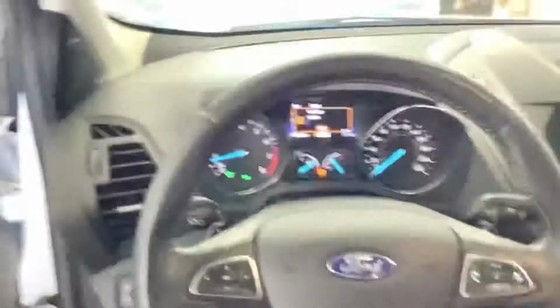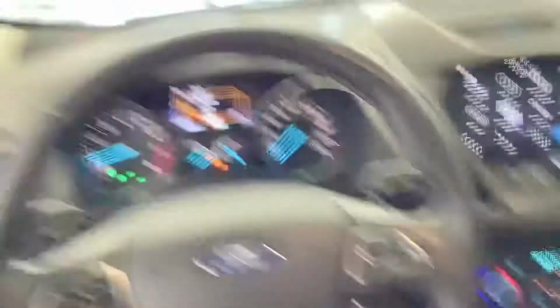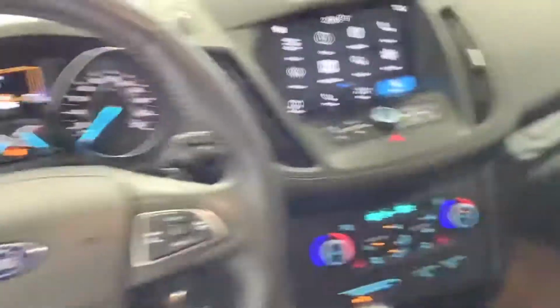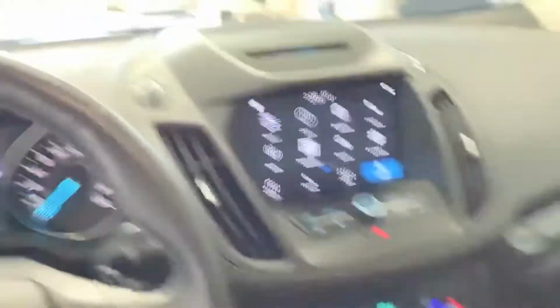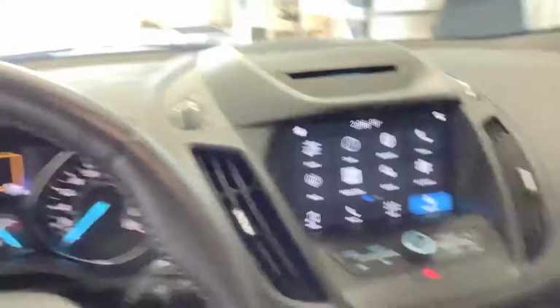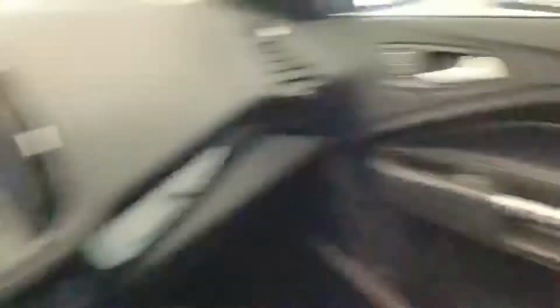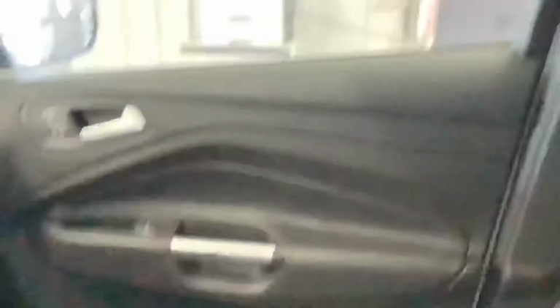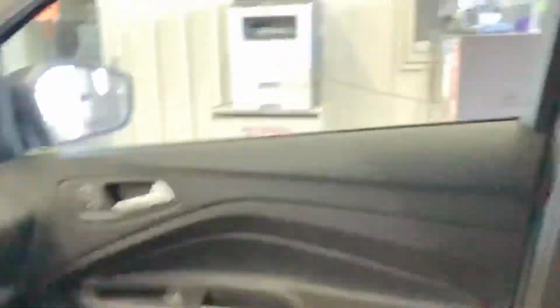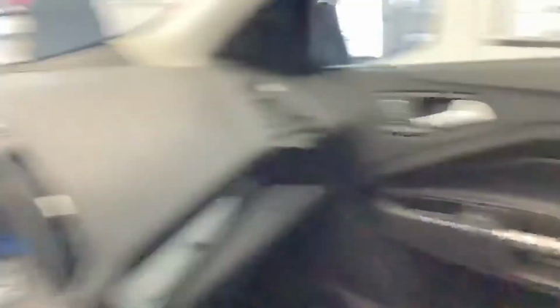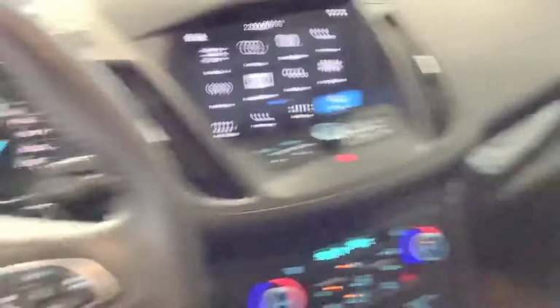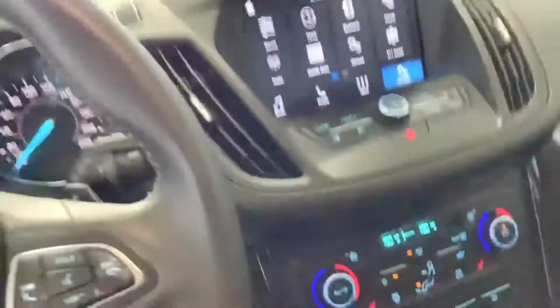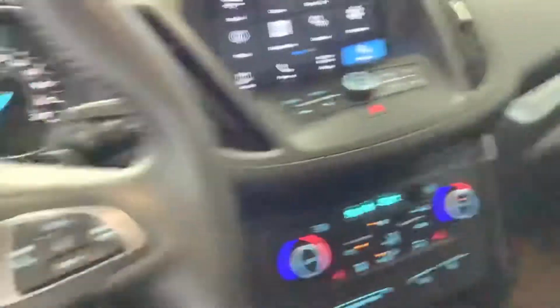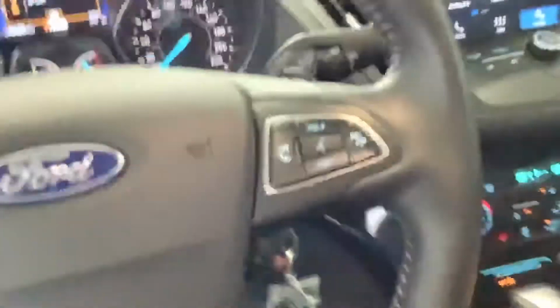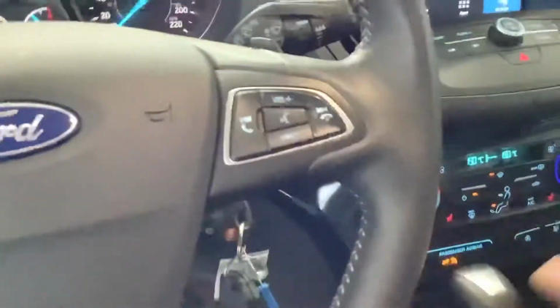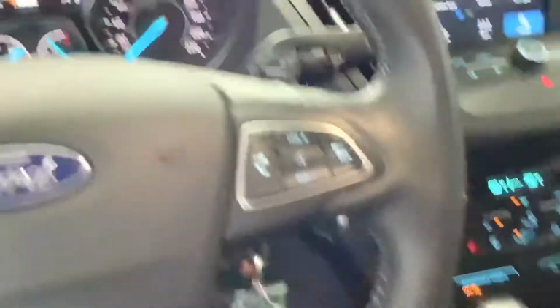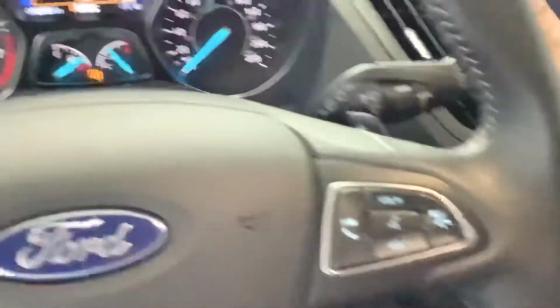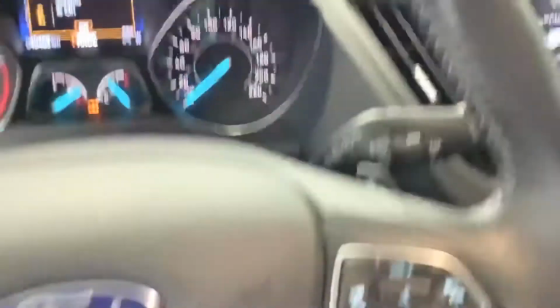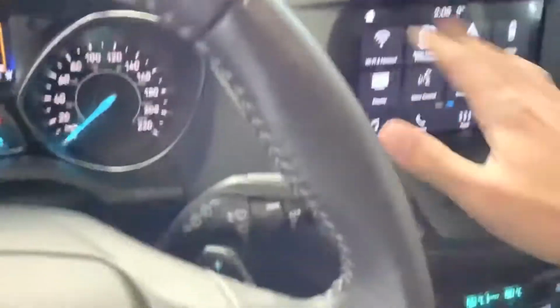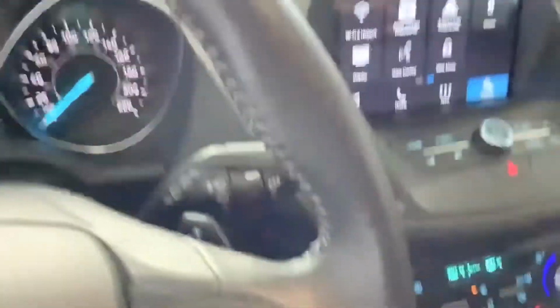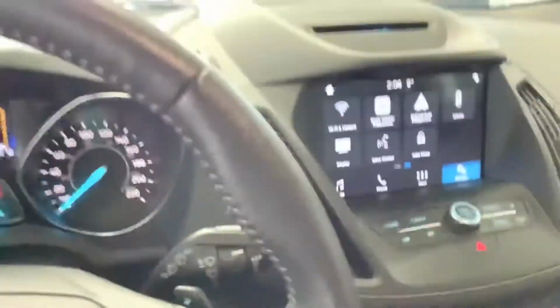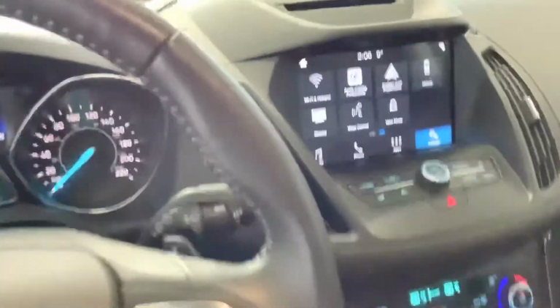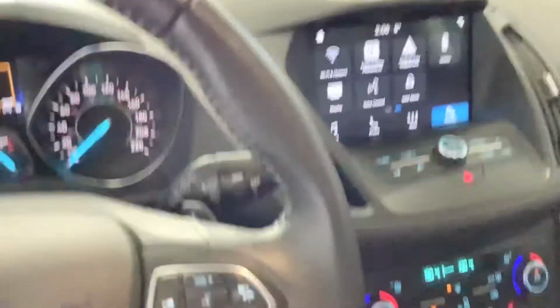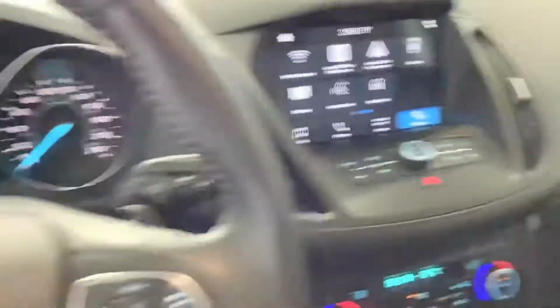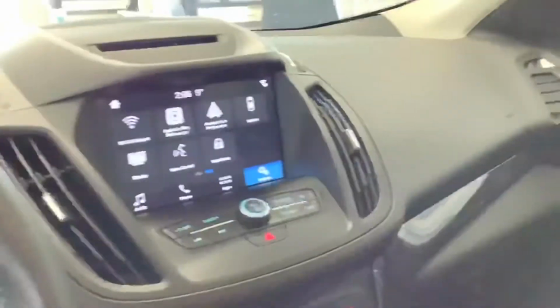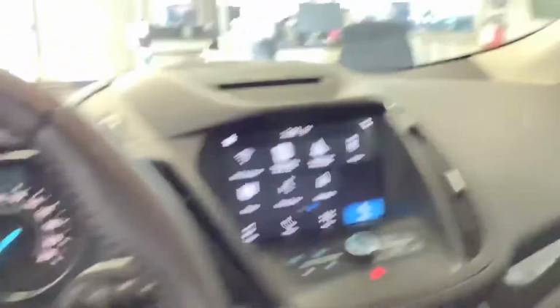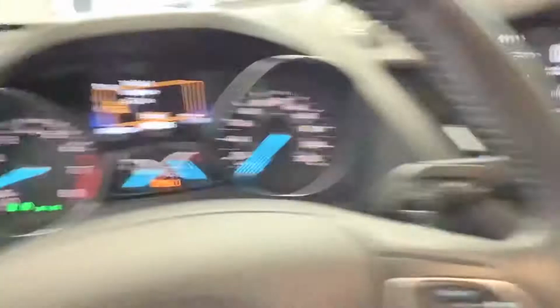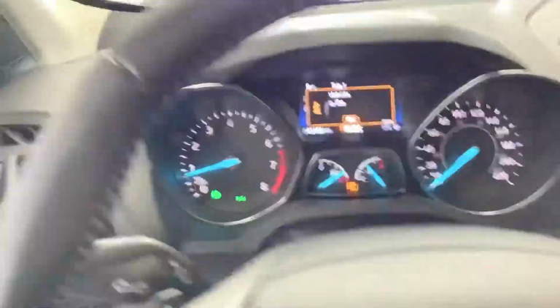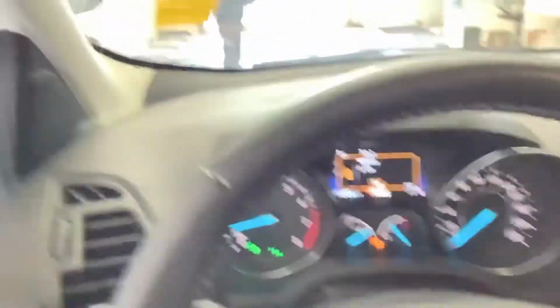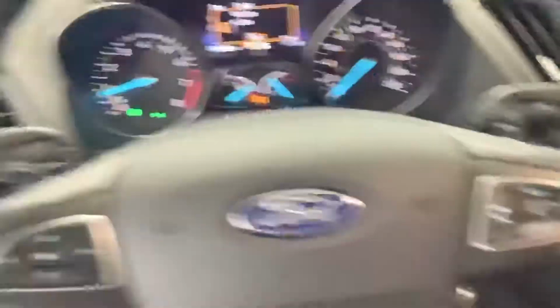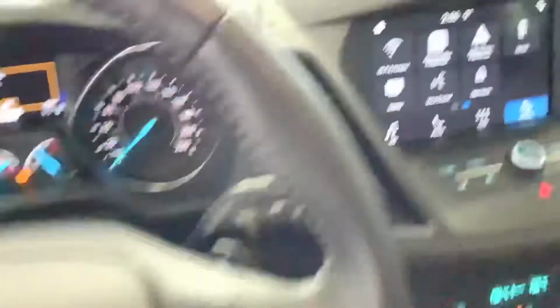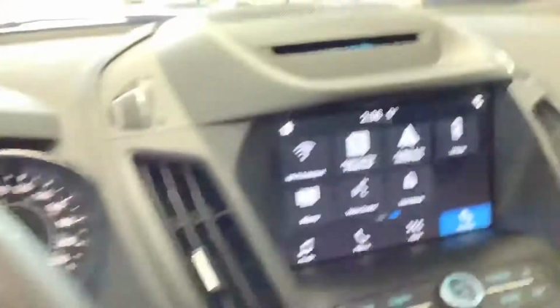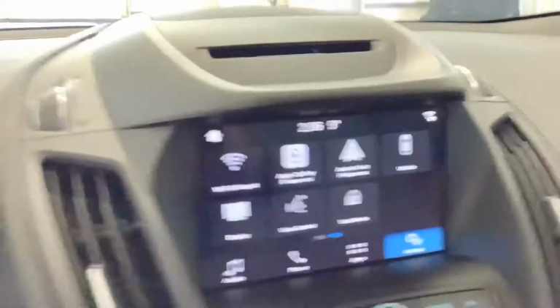On the interior, this model does not have the navigation but it does come equipped with heated seats, Apple CarPlay and Android Auto if you did need to use the navigation. Lots of cool stuff in this as you can see.